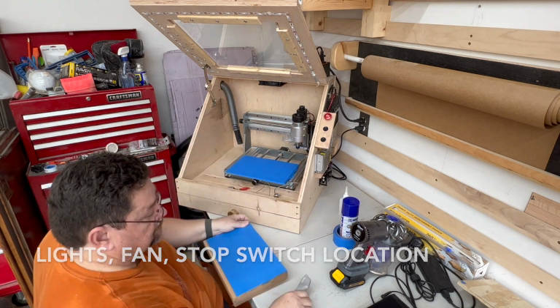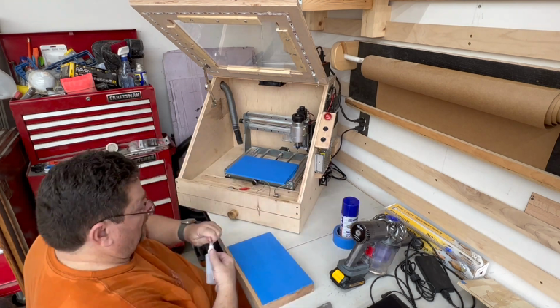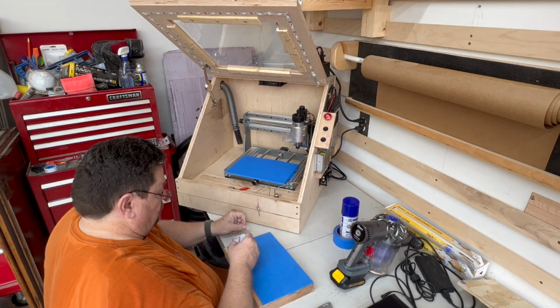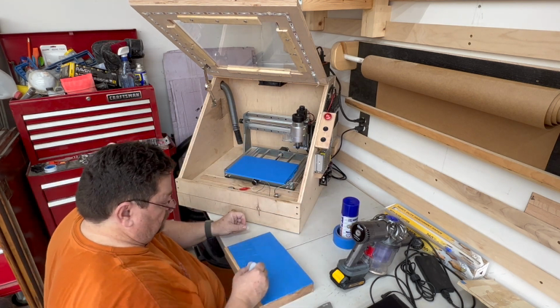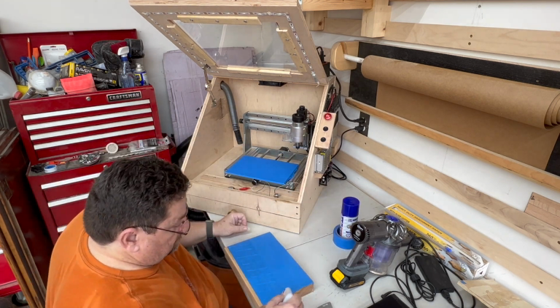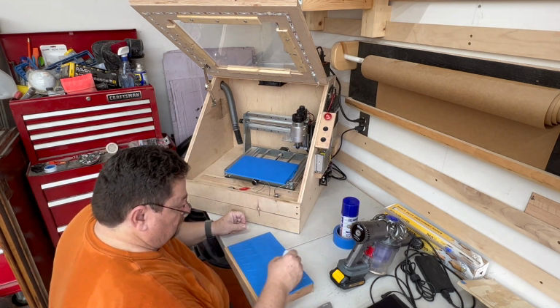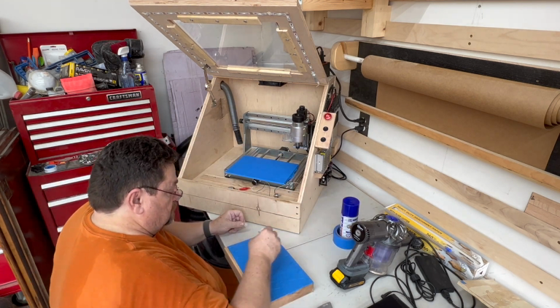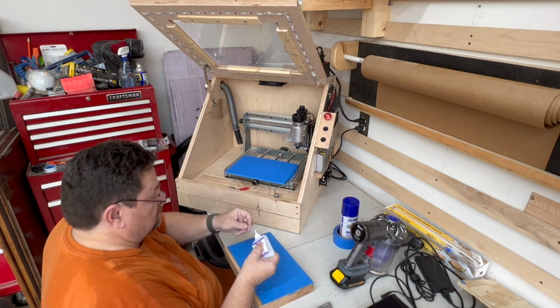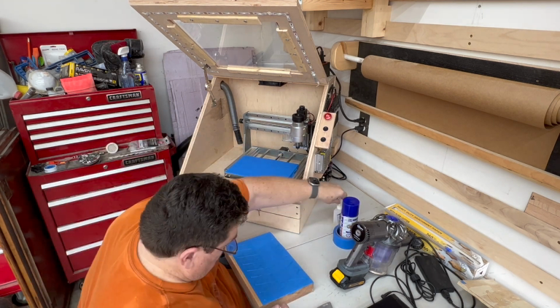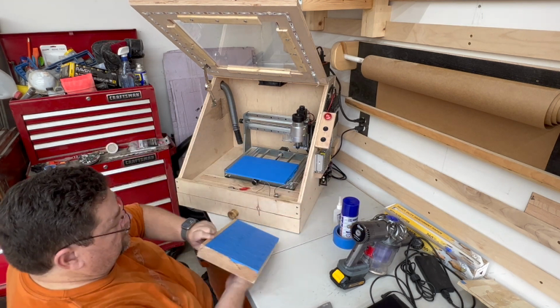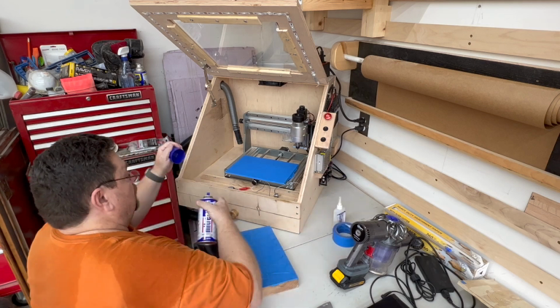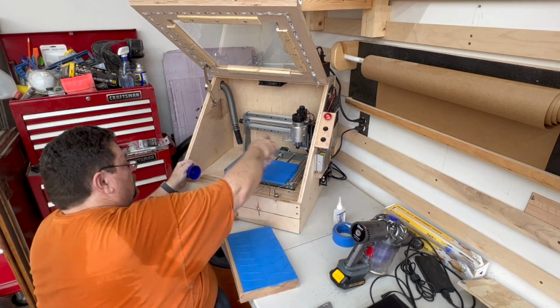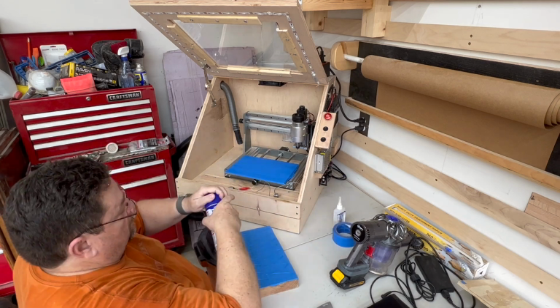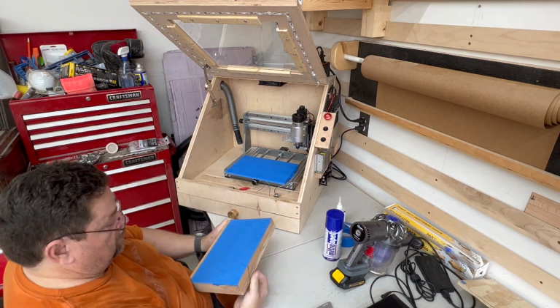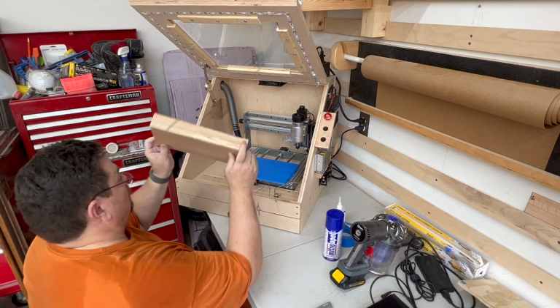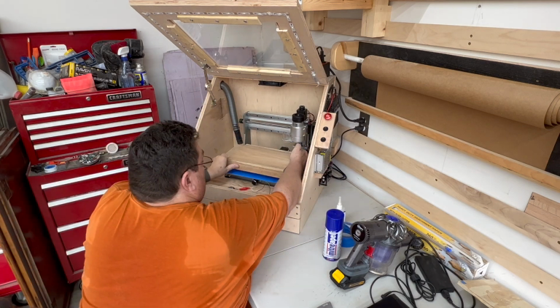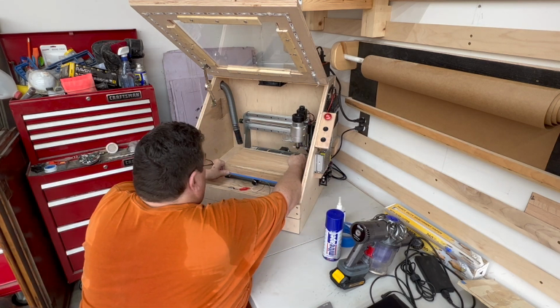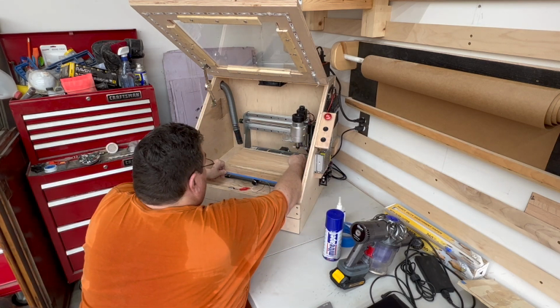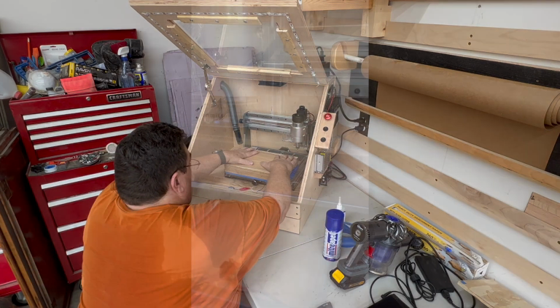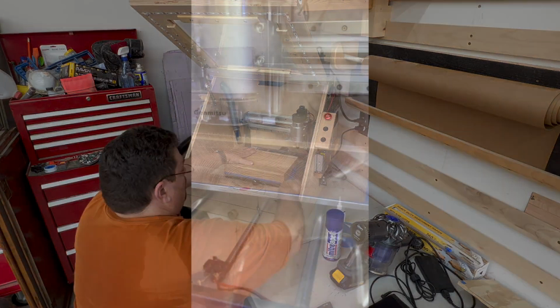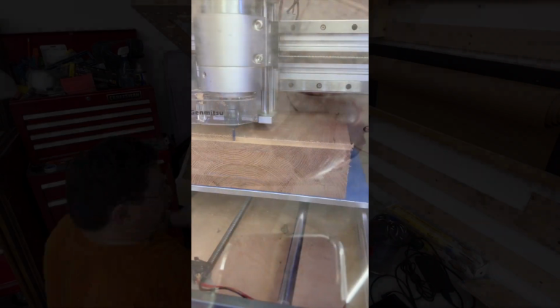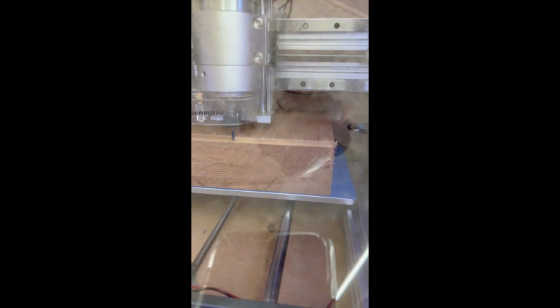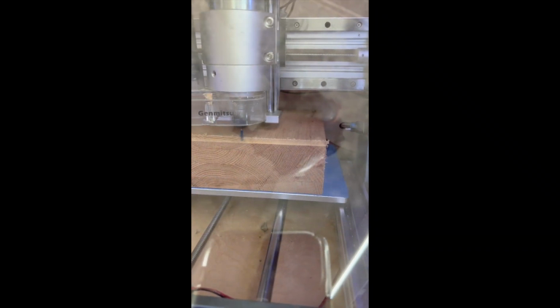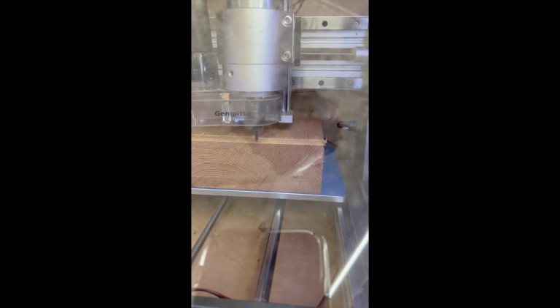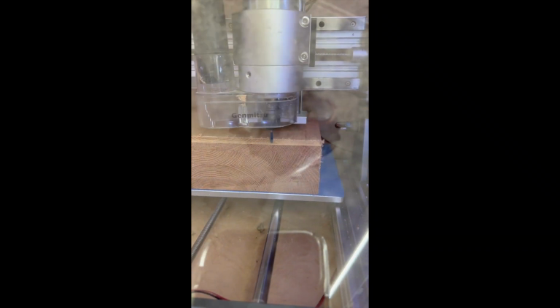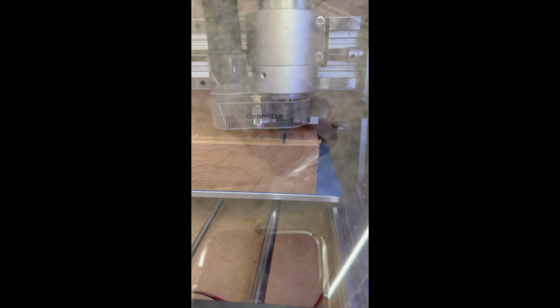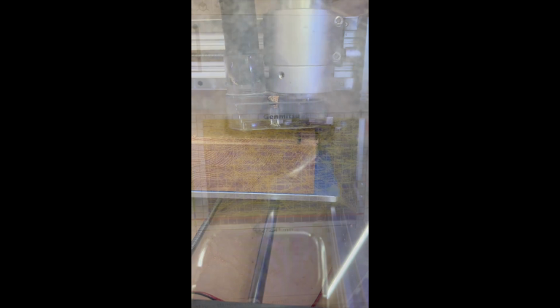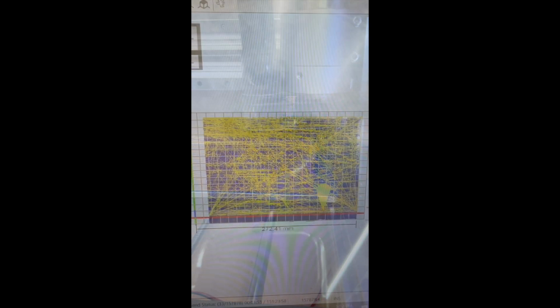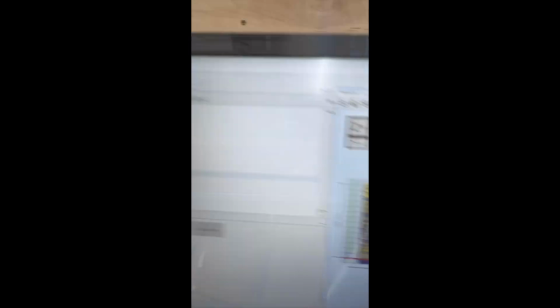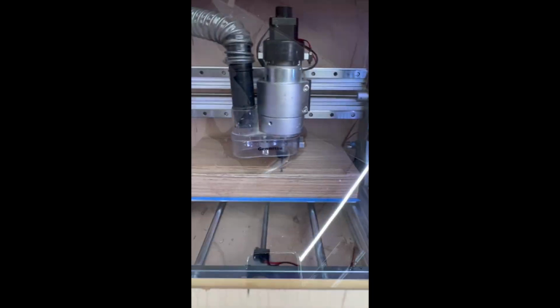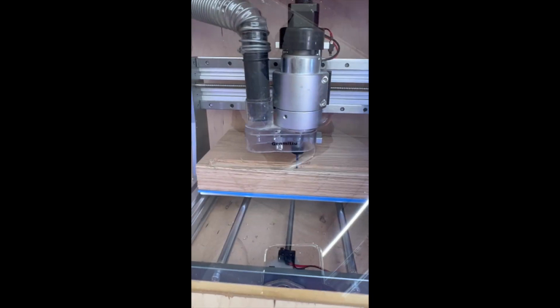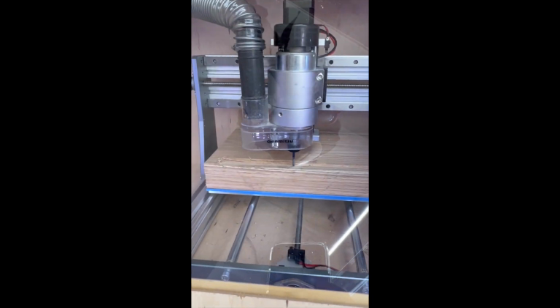Learning the CA glue method of mounting your wood to the base of the CNC router was a huge win. I got rid of all the mounting brackets that I was struggling with.